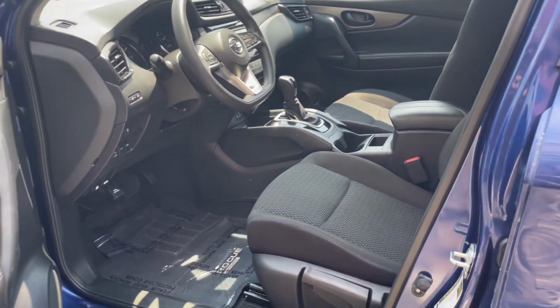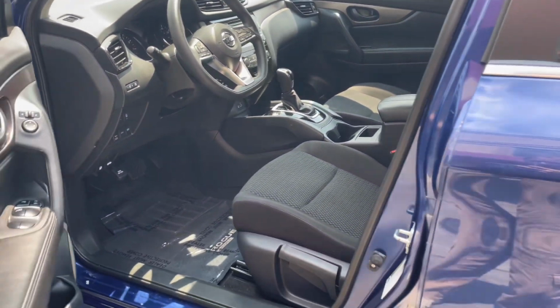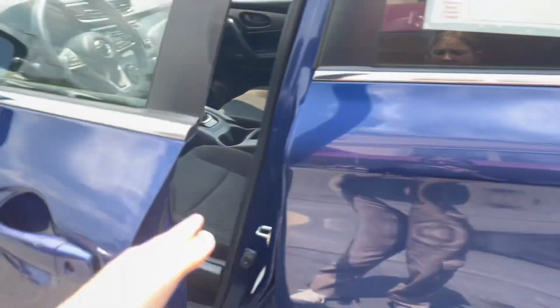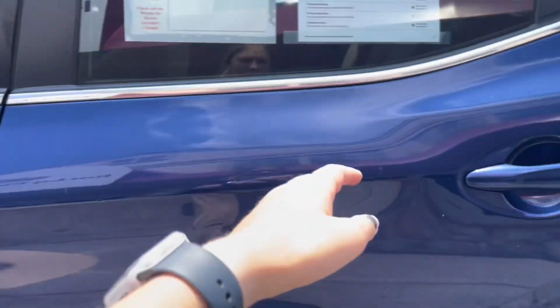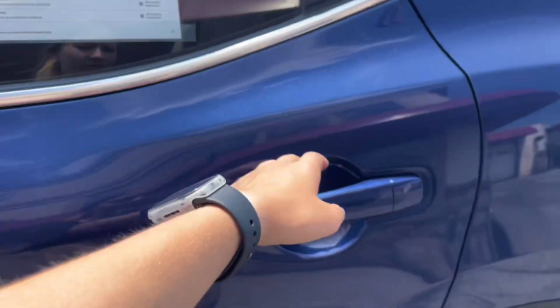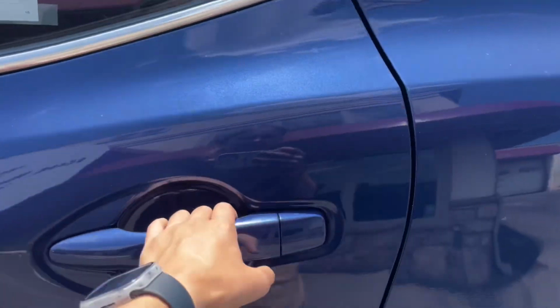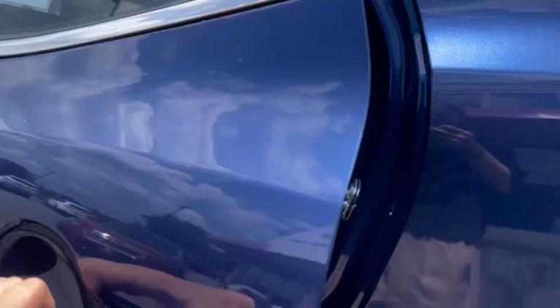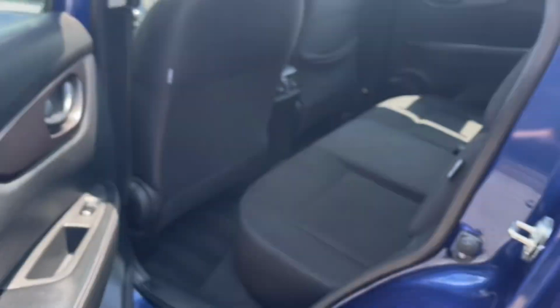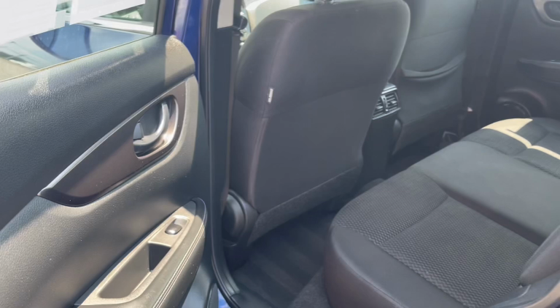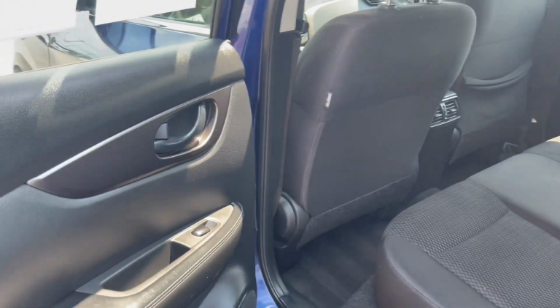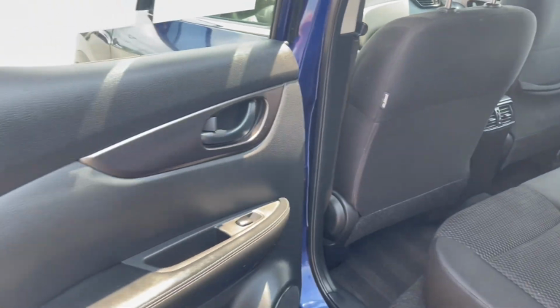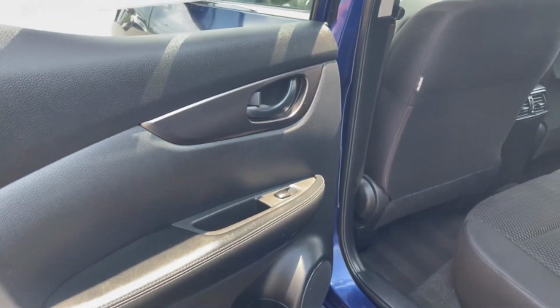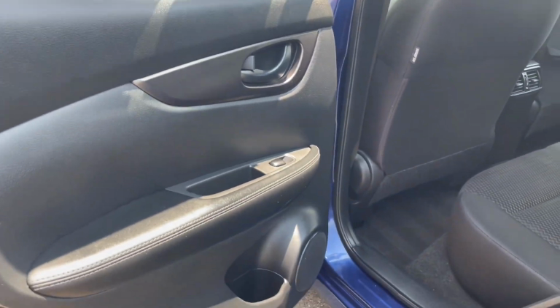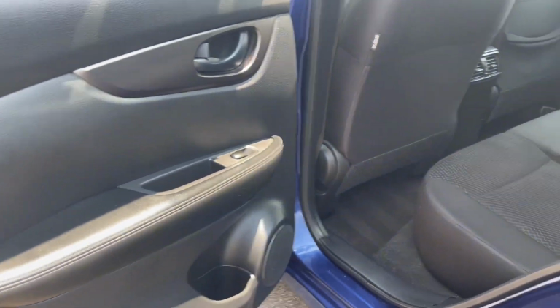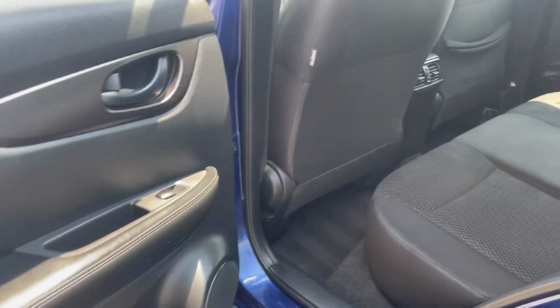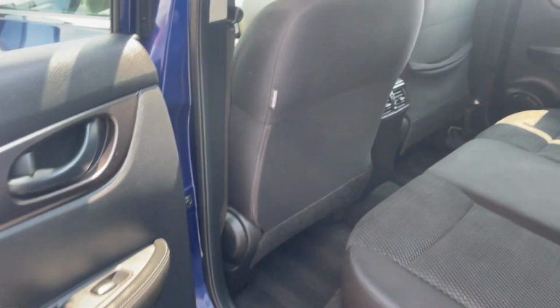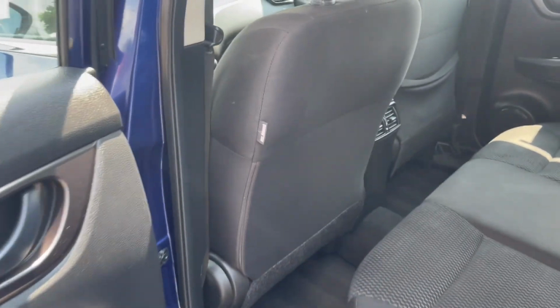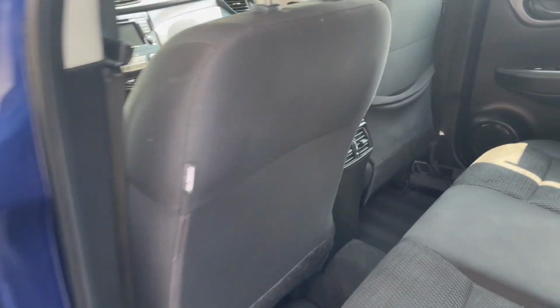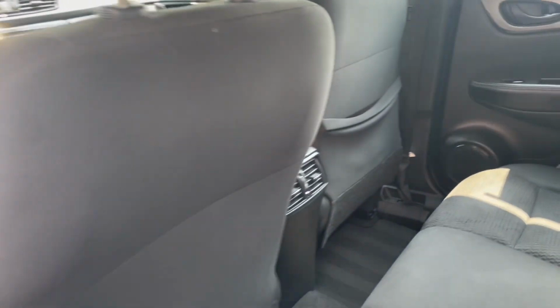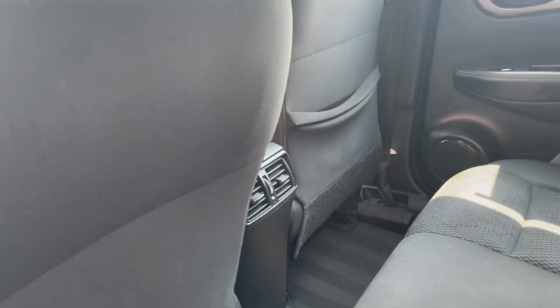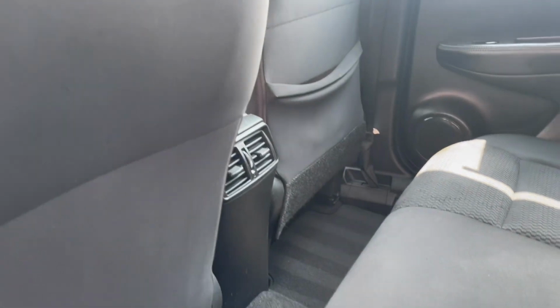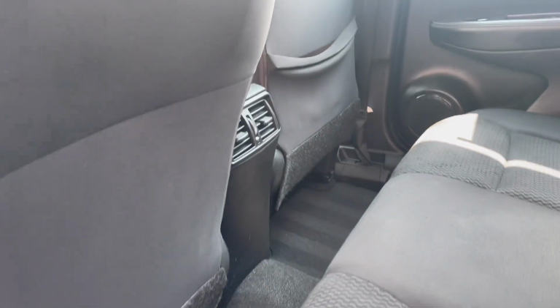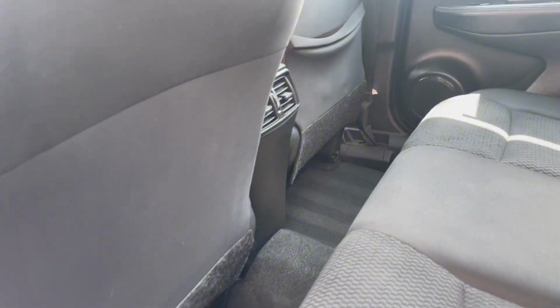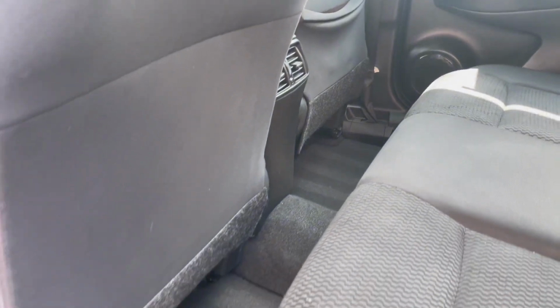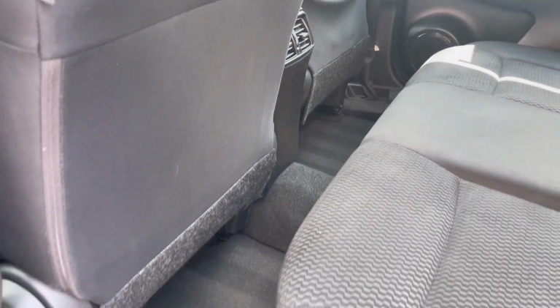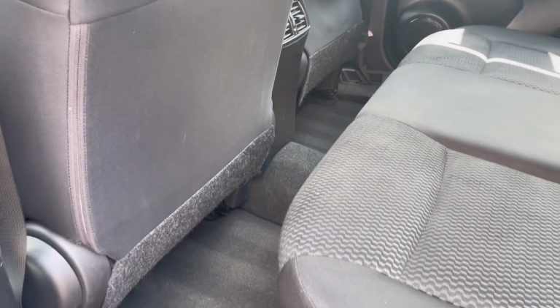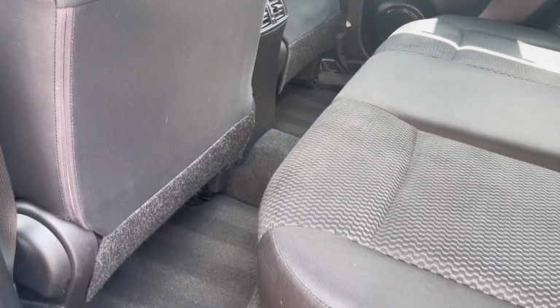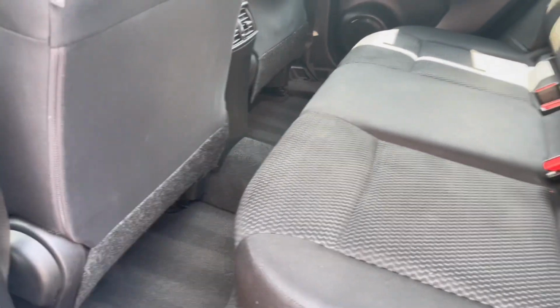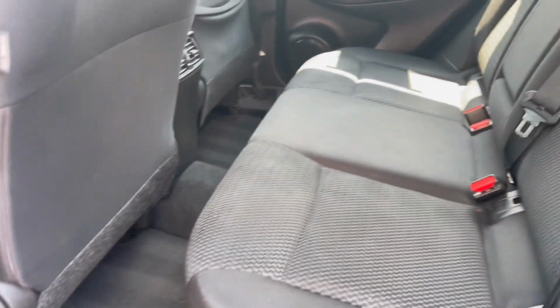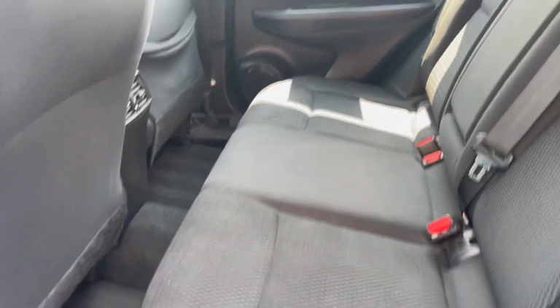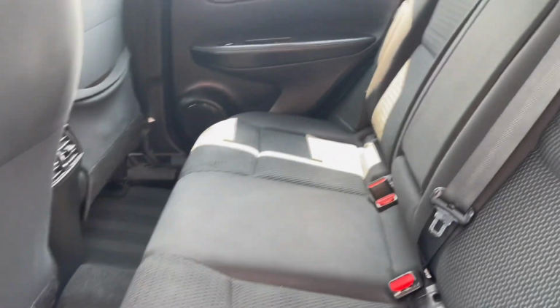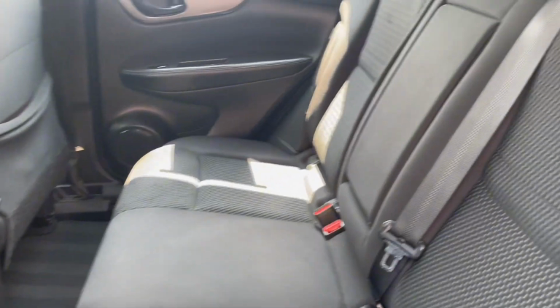Let's check out the back seats. You'll see that you have plenty of leg room back here and the seats are super comfortable and in great condition. The middle seat does pop out into an armrest and cupholders.